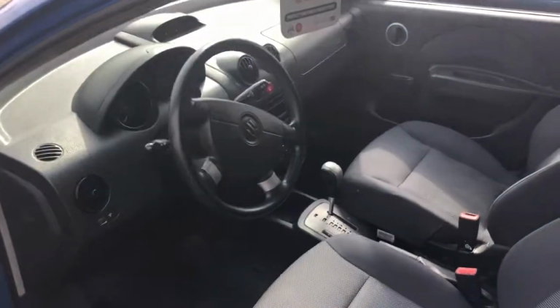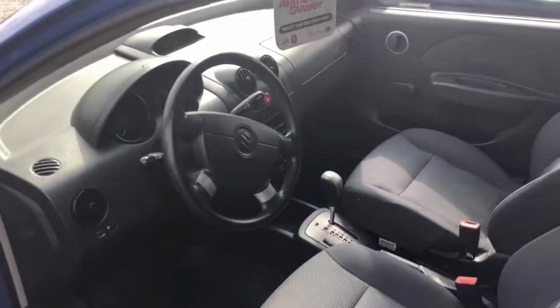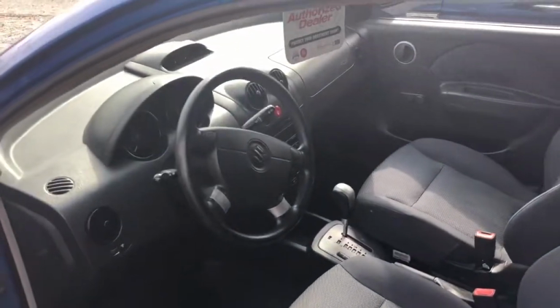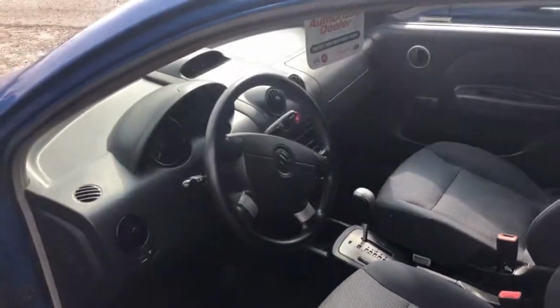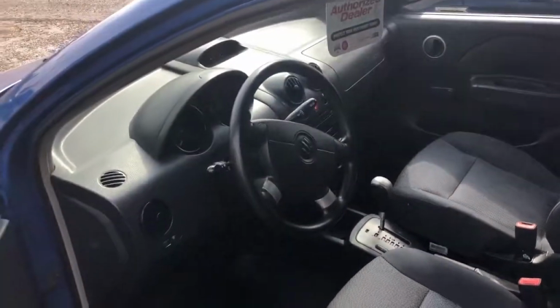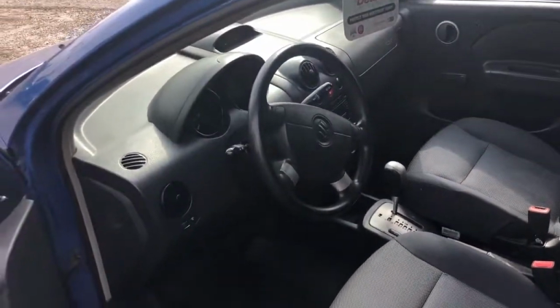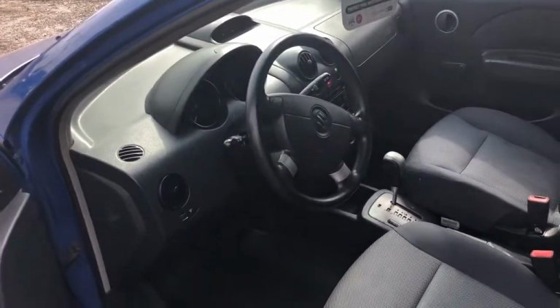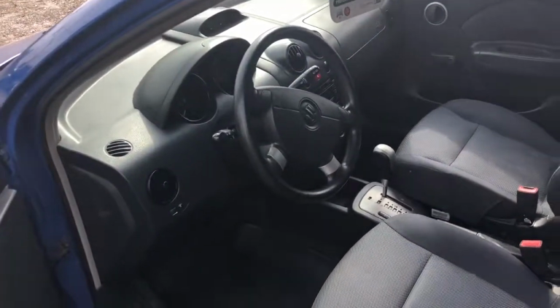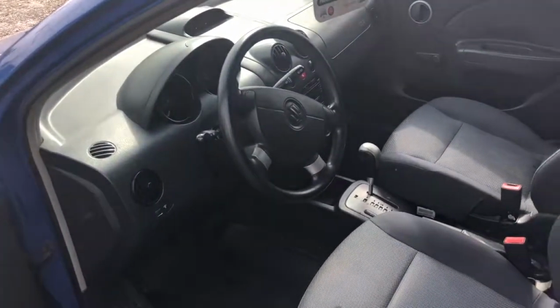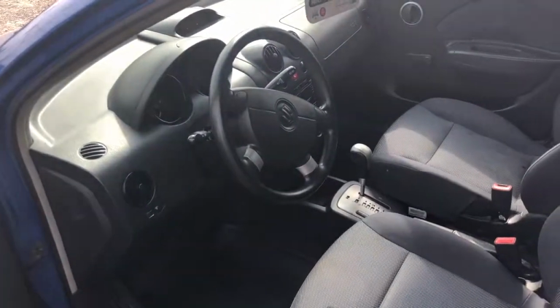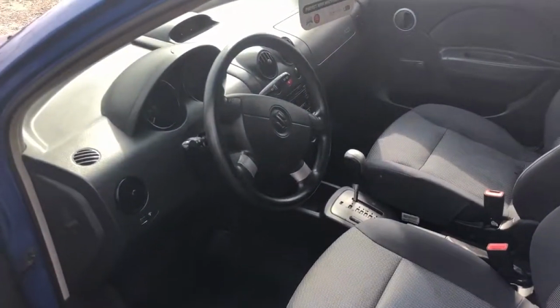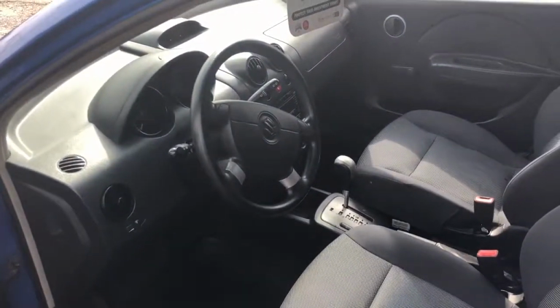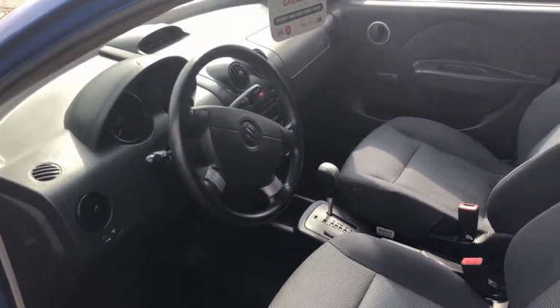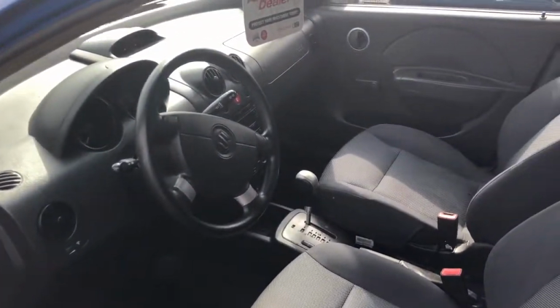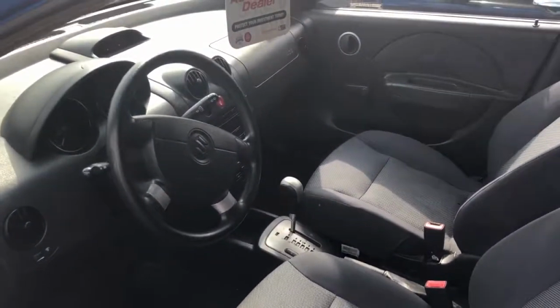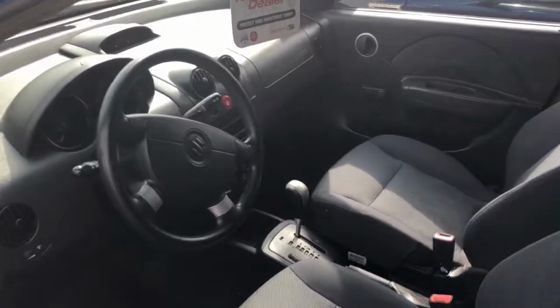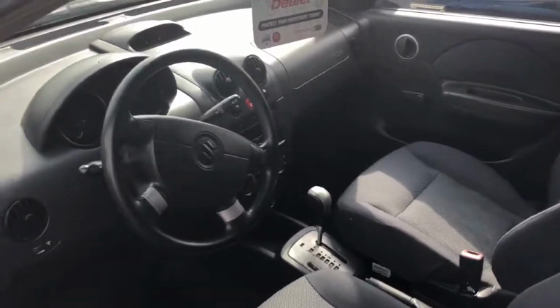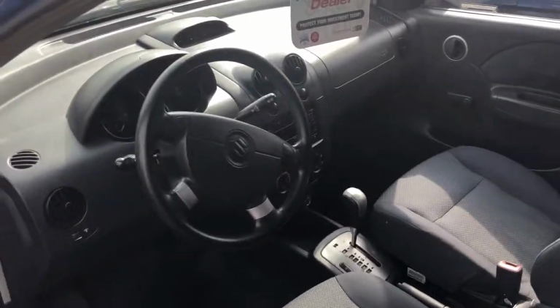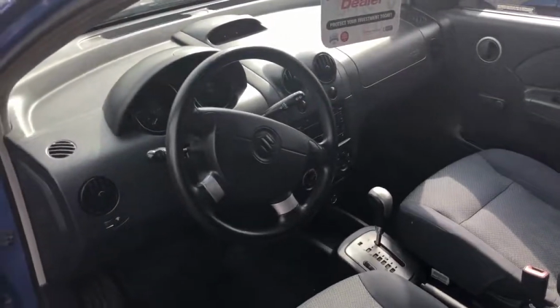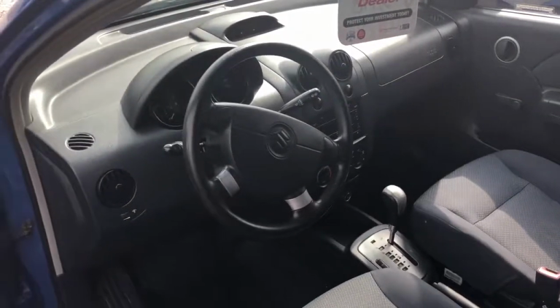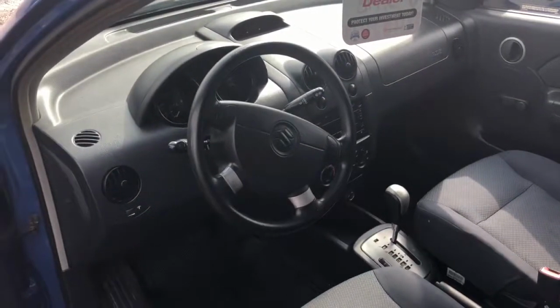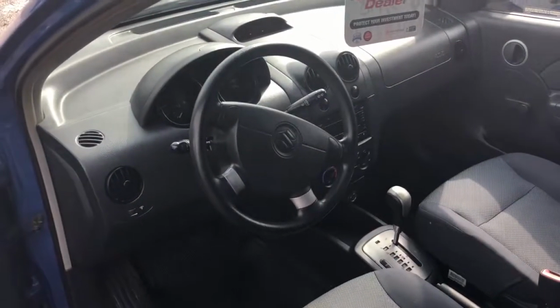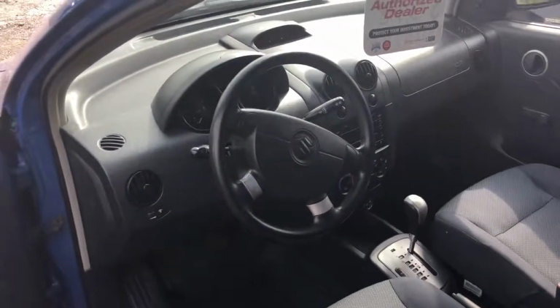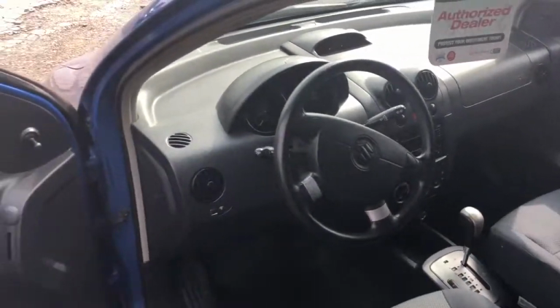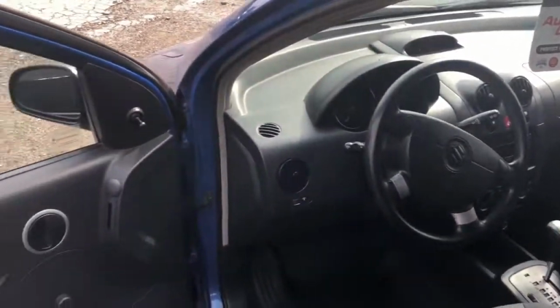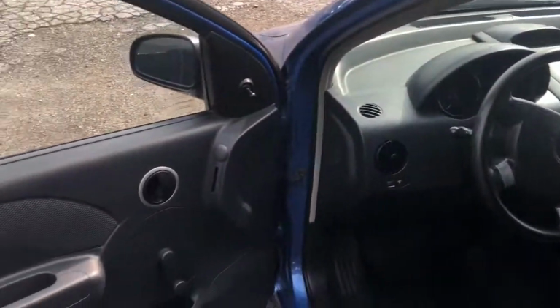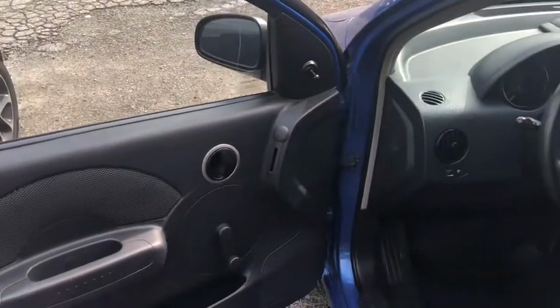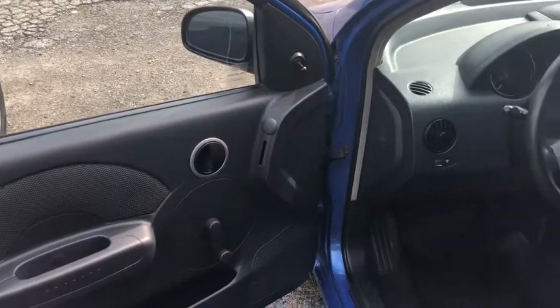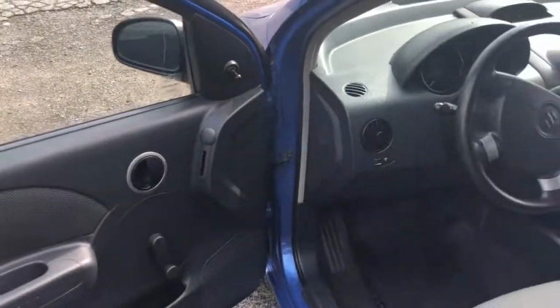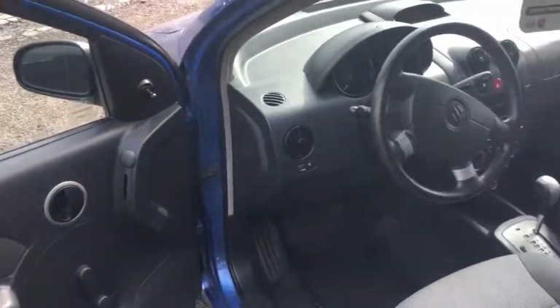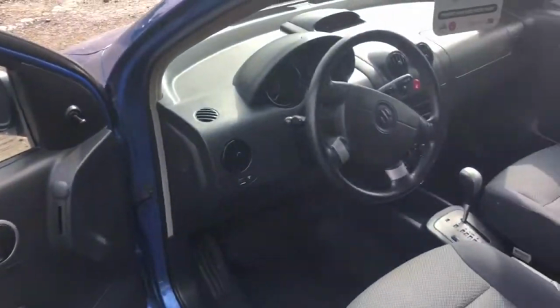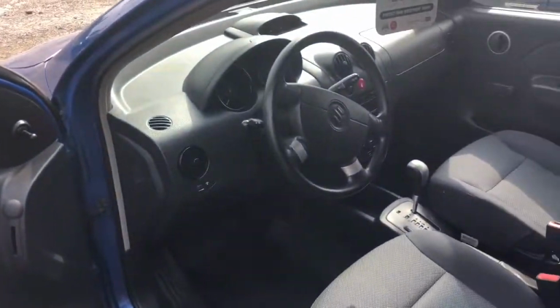Roll-up windows, no power locks, but it does have air conditioning. So this is a great car for a student going back to school — great little runabout.